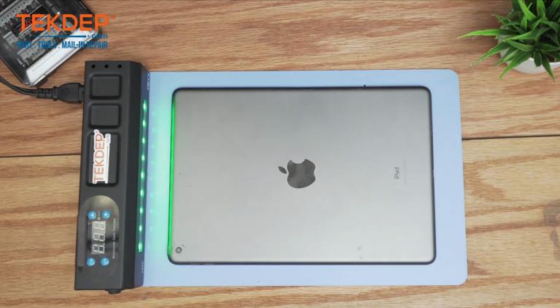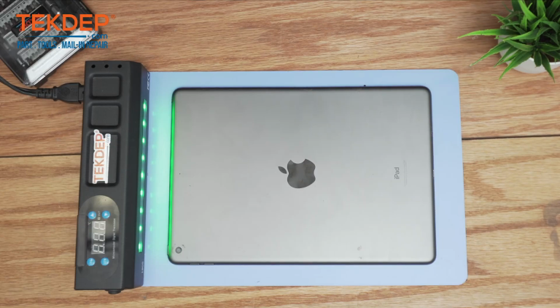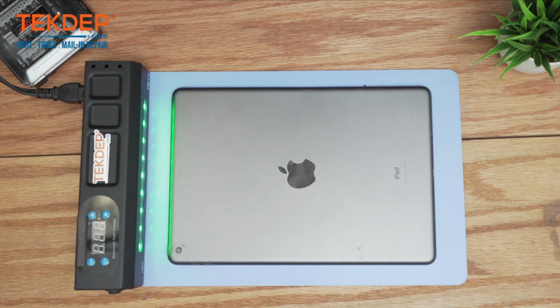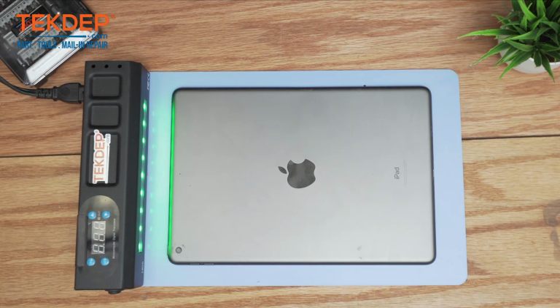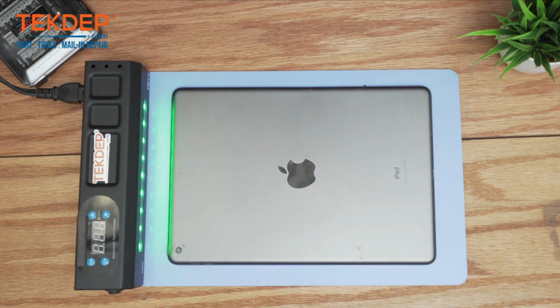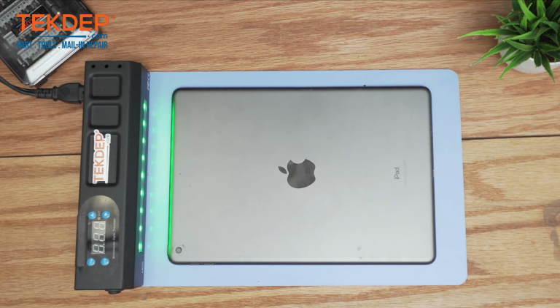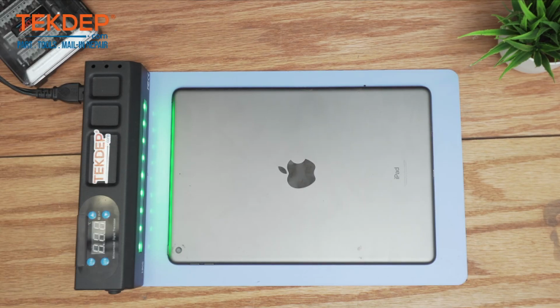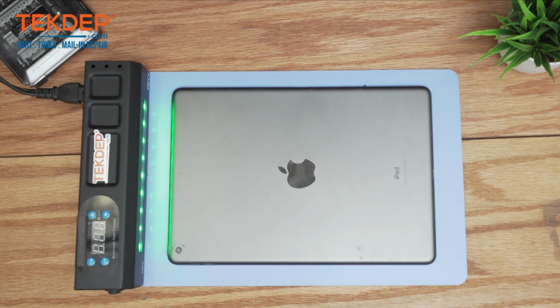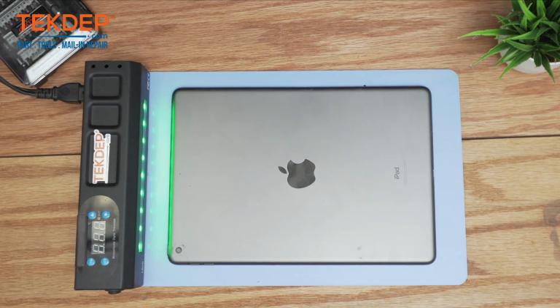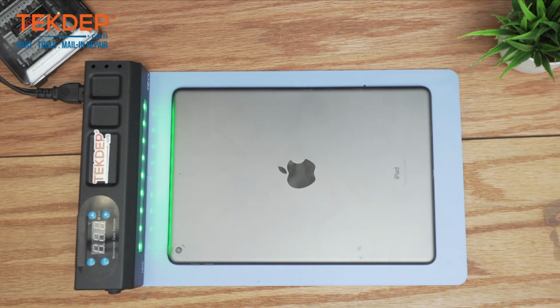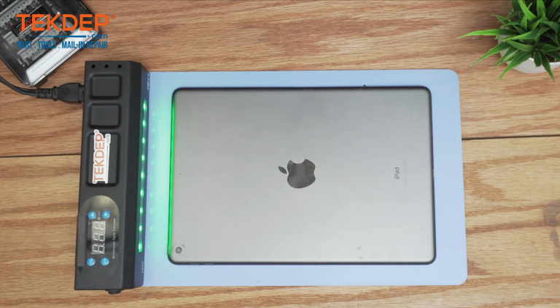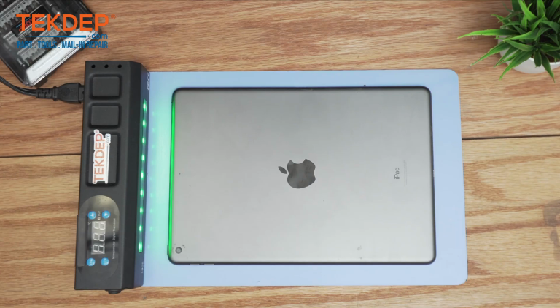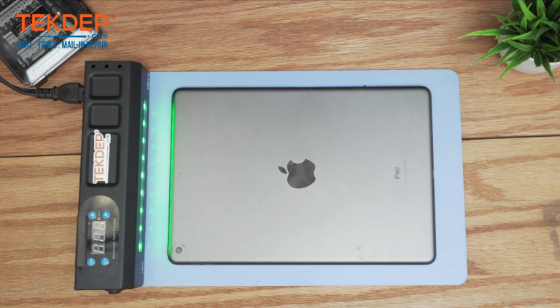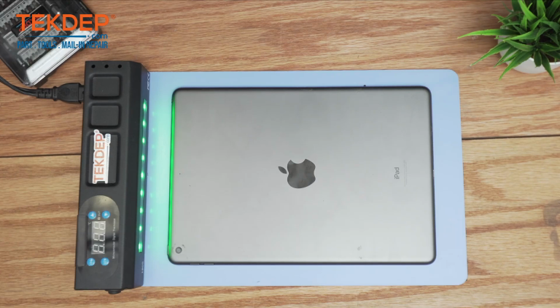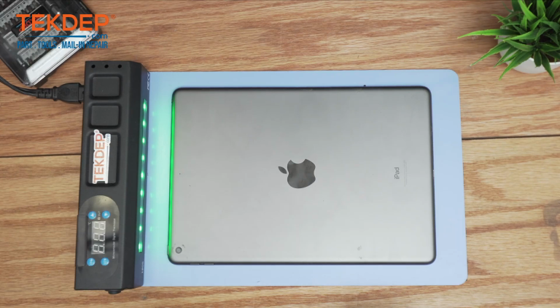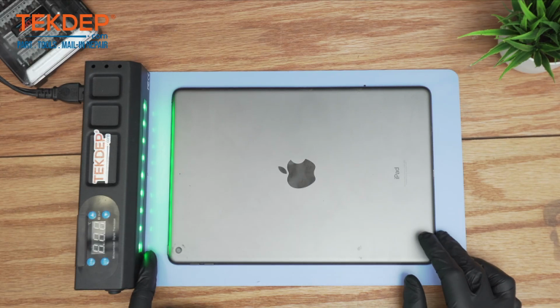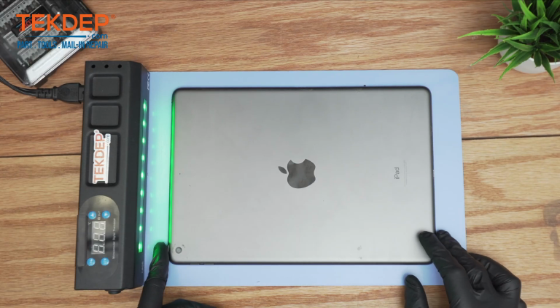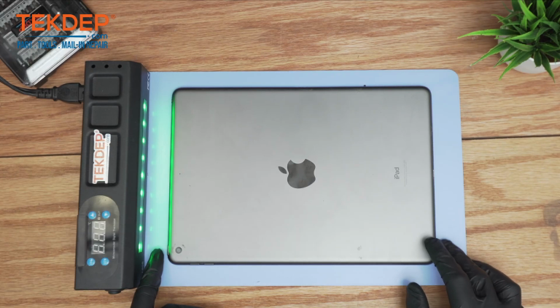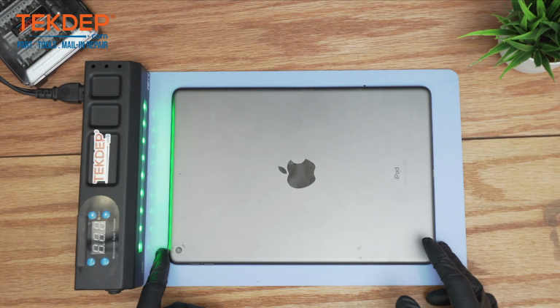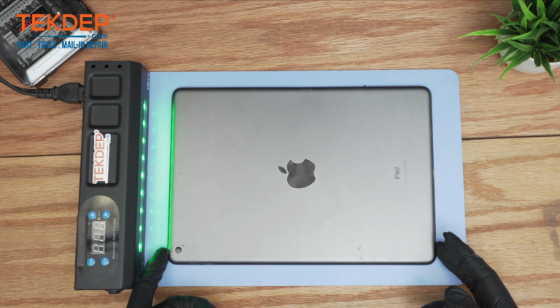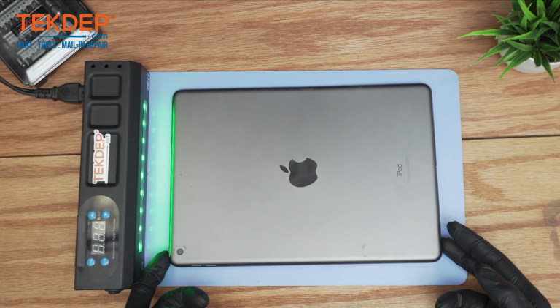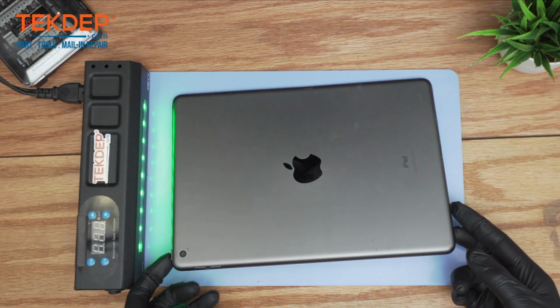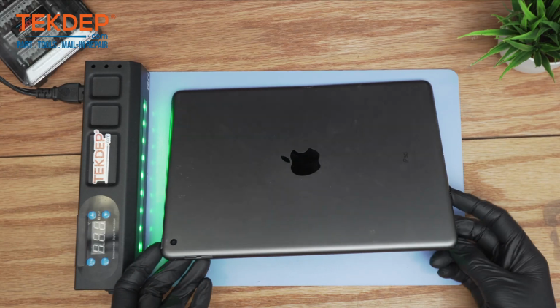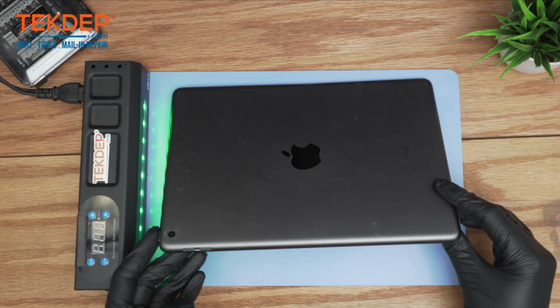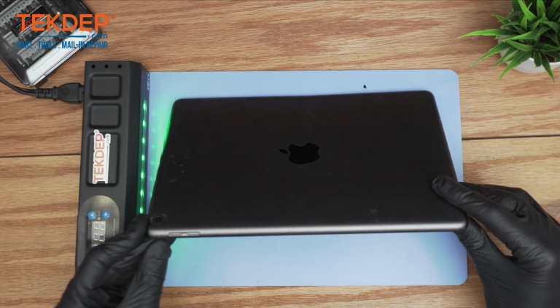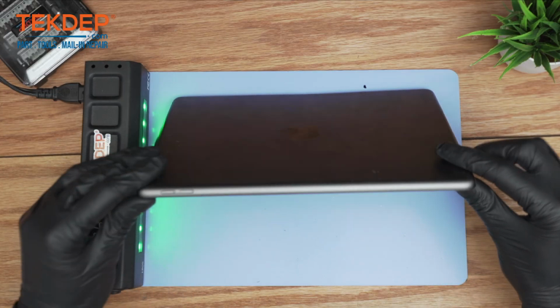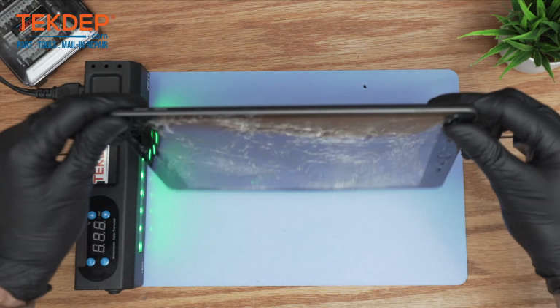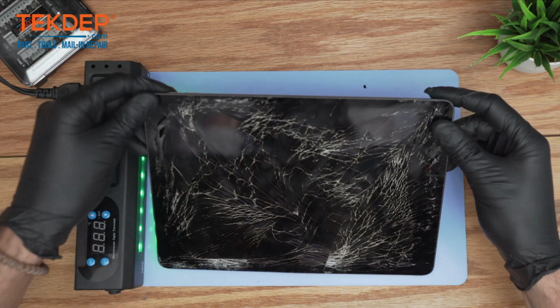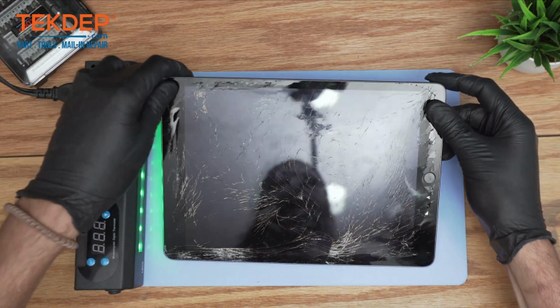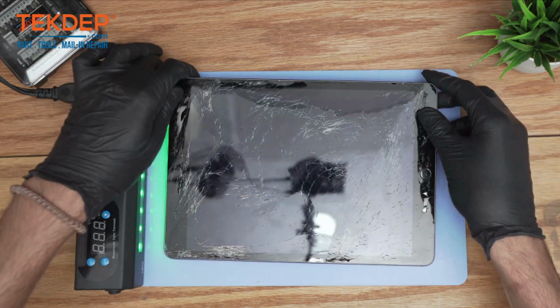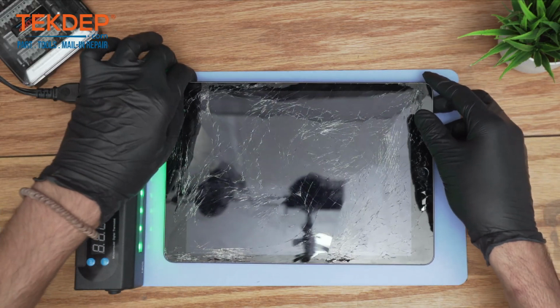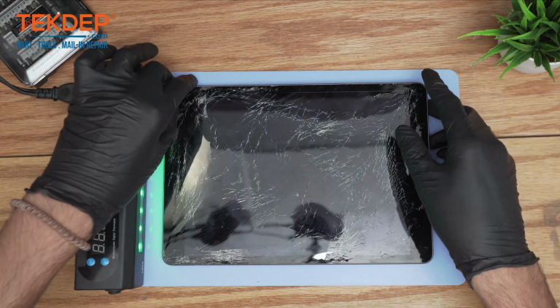Welcome back to another tech debt repair video. In today's edition we'll be working on the iPad 9th generation. We will show the step-by-step tutorial guide on how to replace cracked digitizers such as this one.